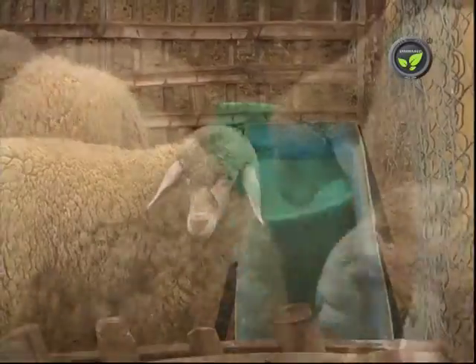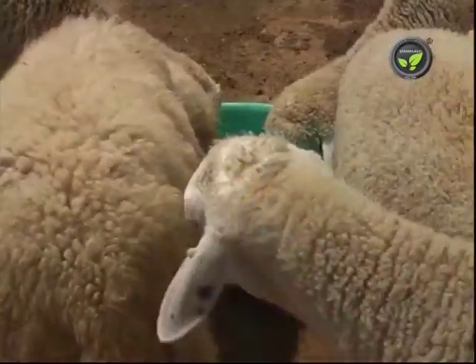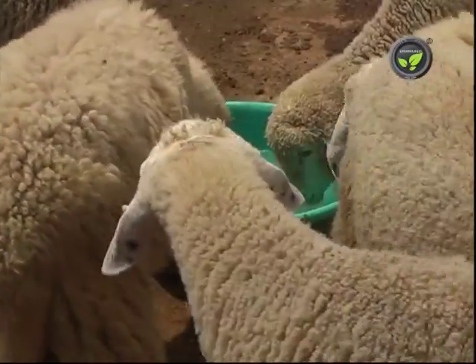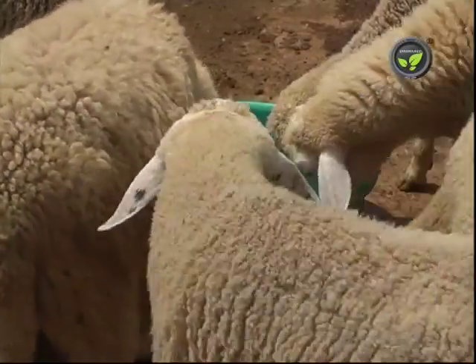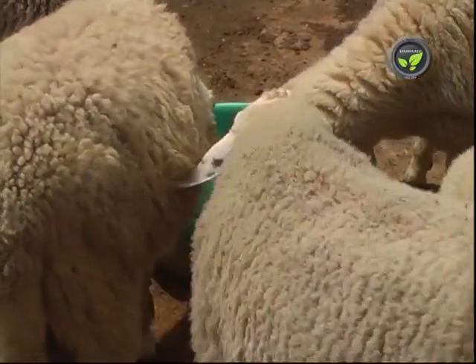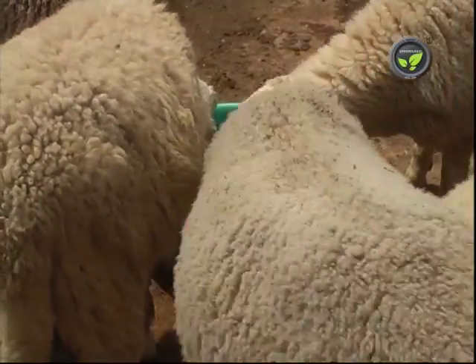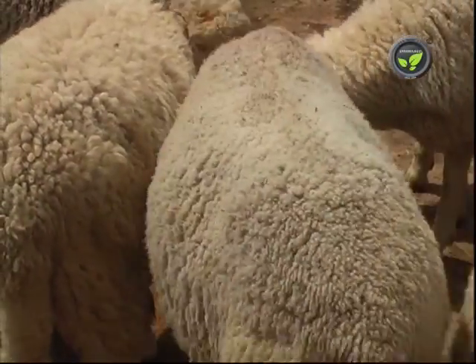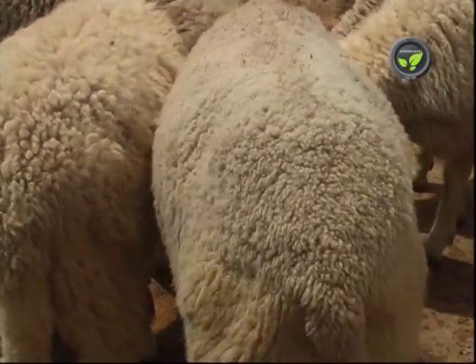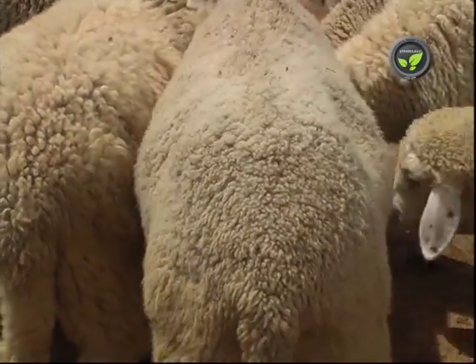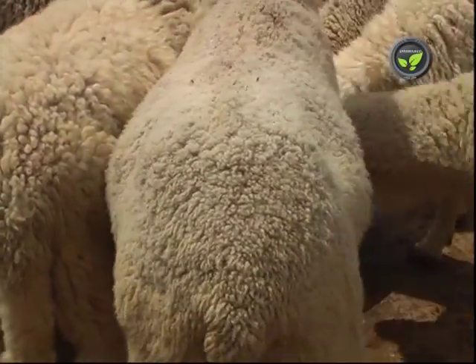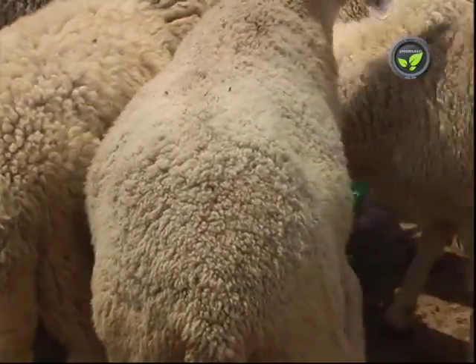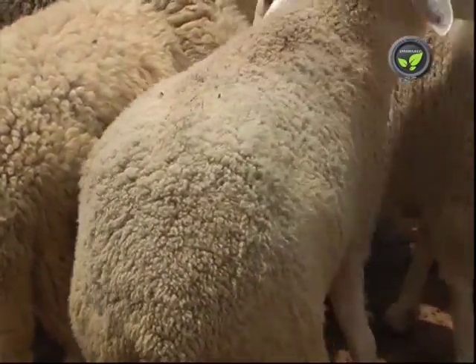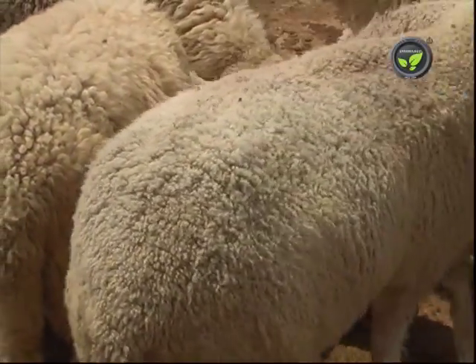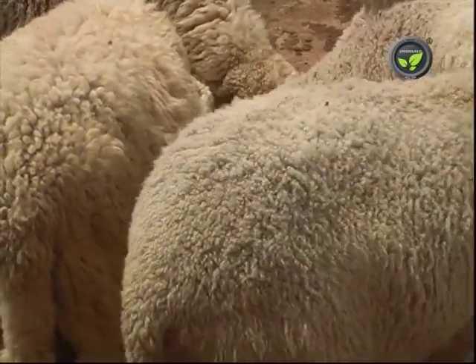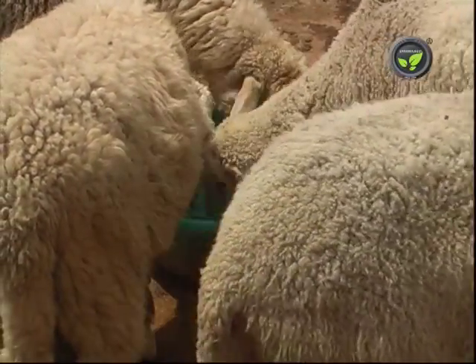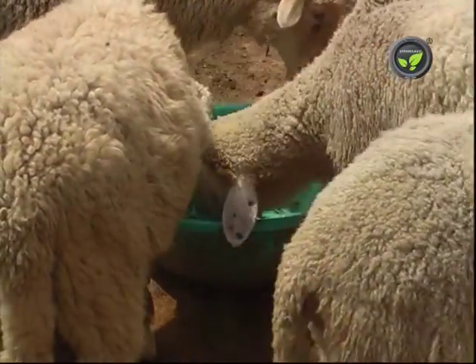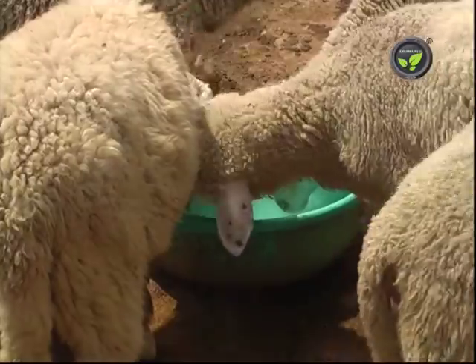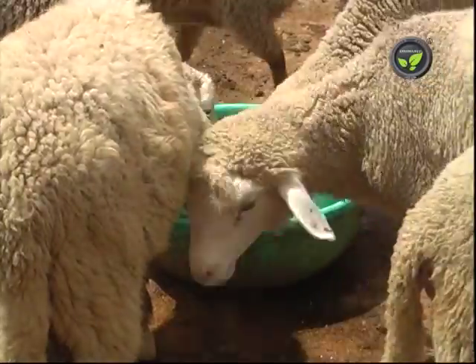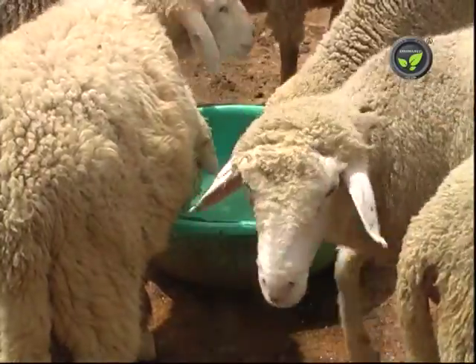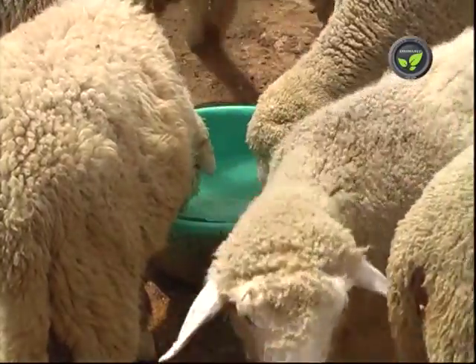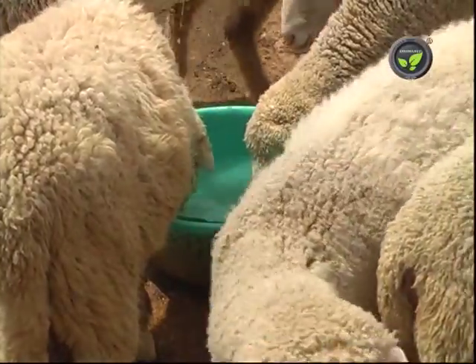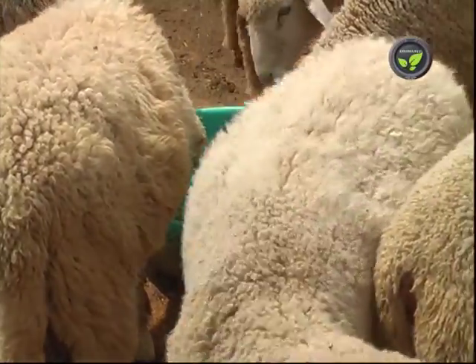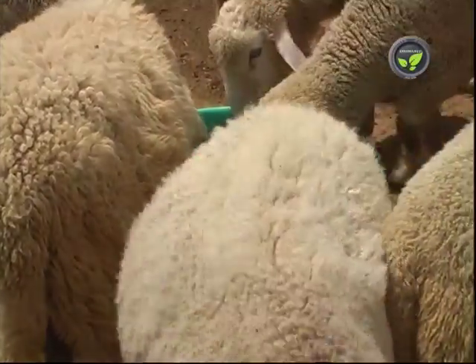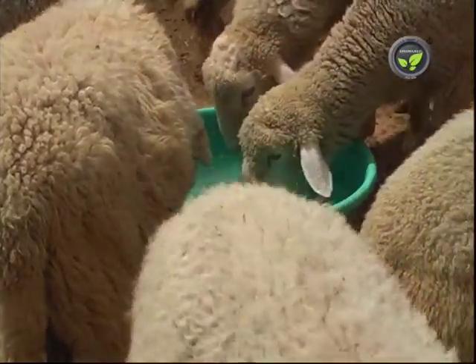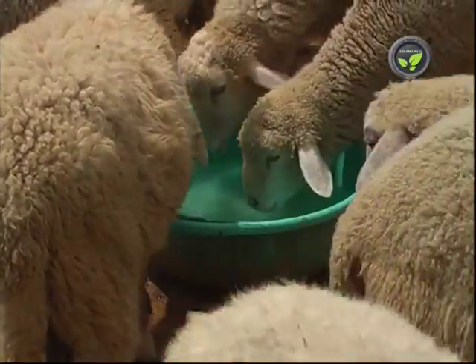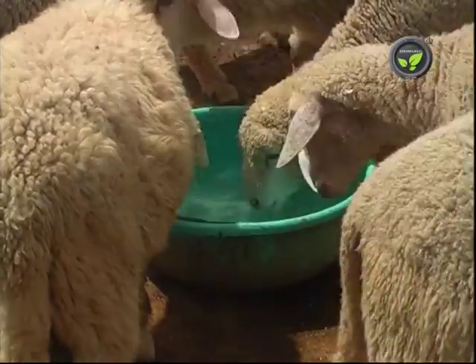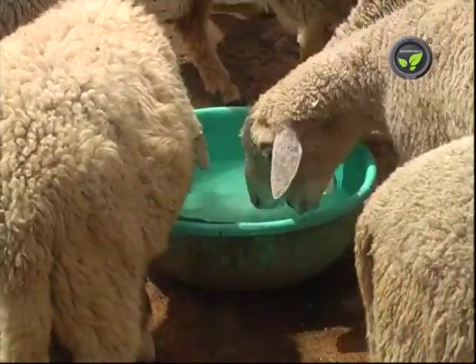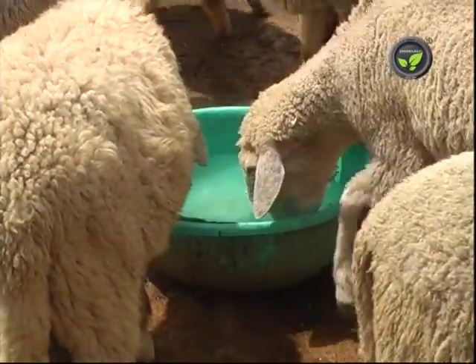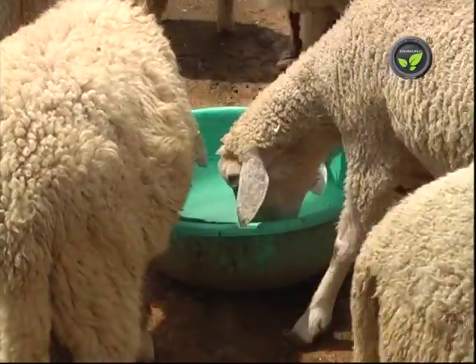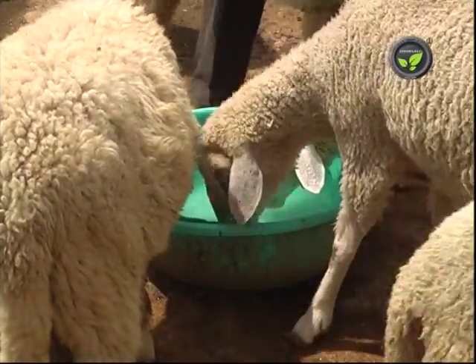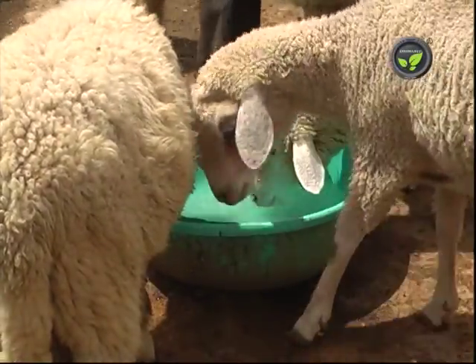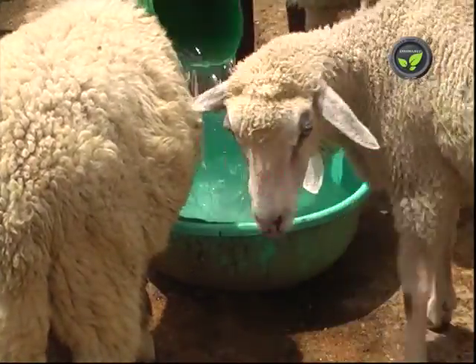Sheep need less water, and that too in rainy season. But in summer, each adult sheep requires 4-5 litres of water. Keep clean water in the paddock, in the tub or water channel.